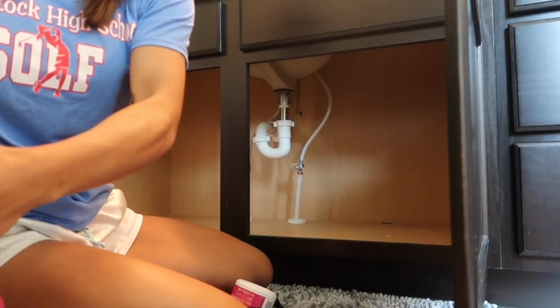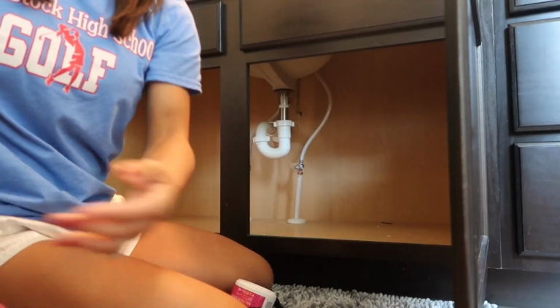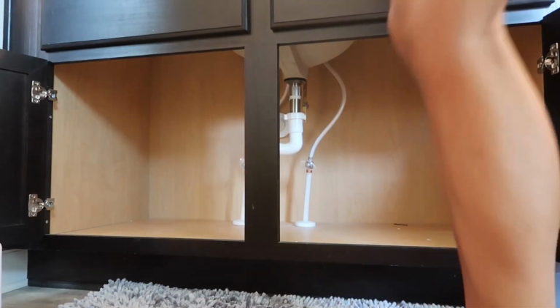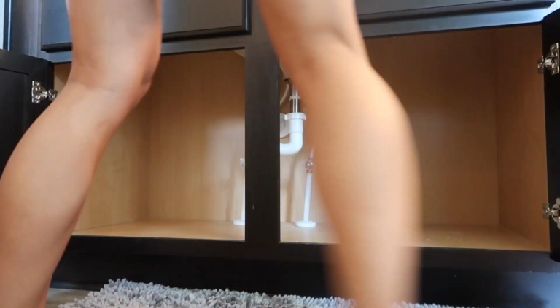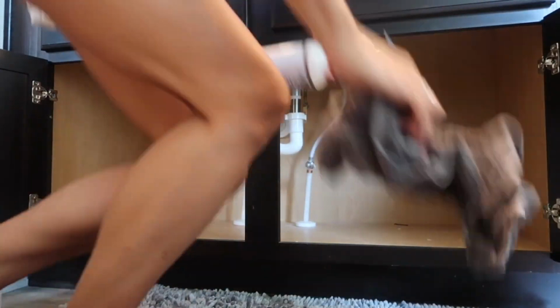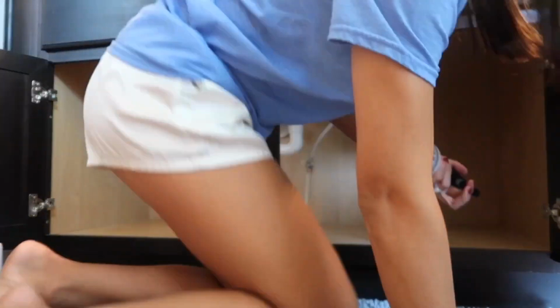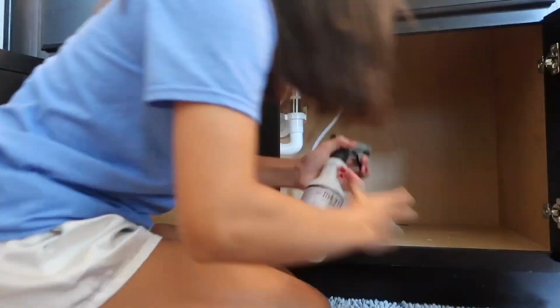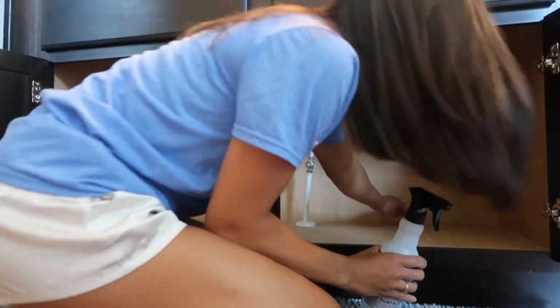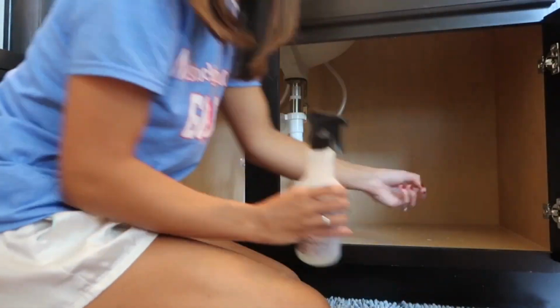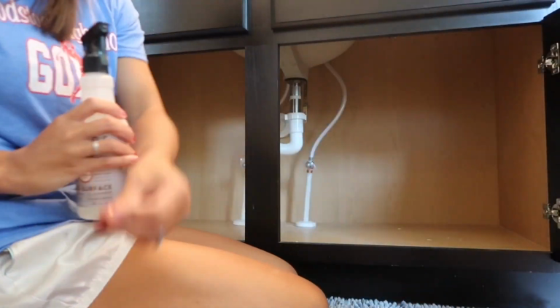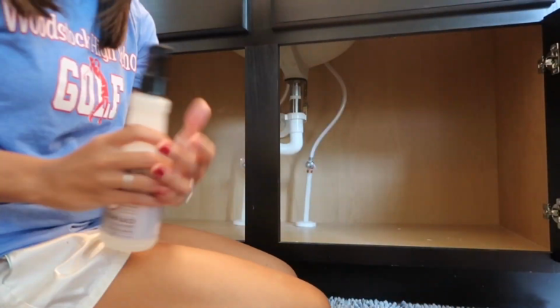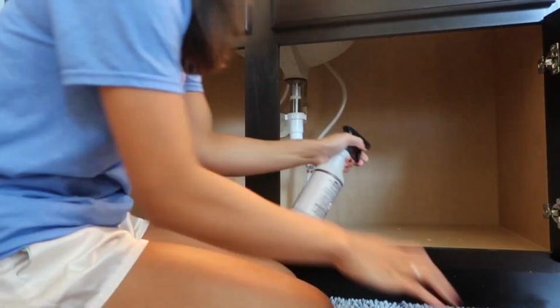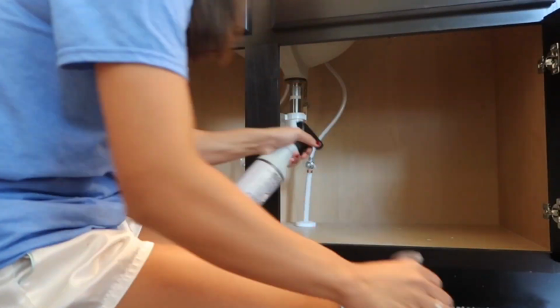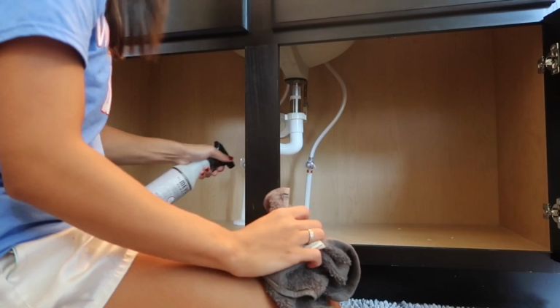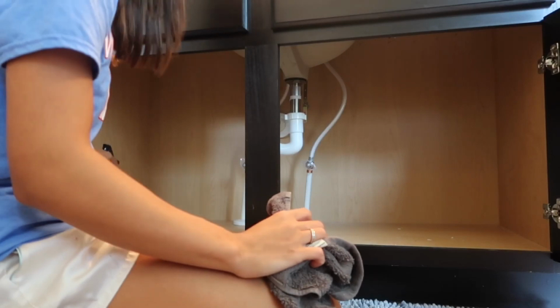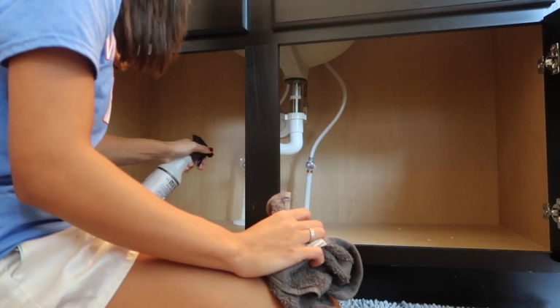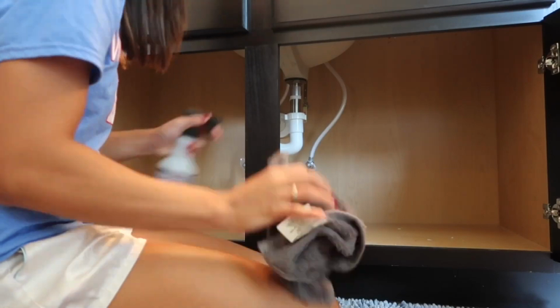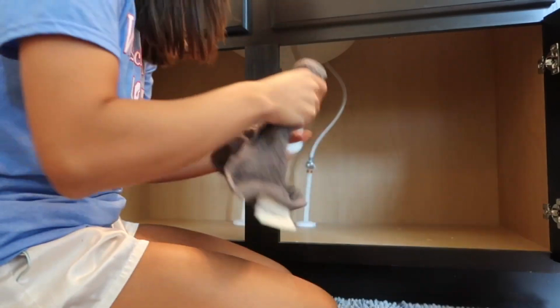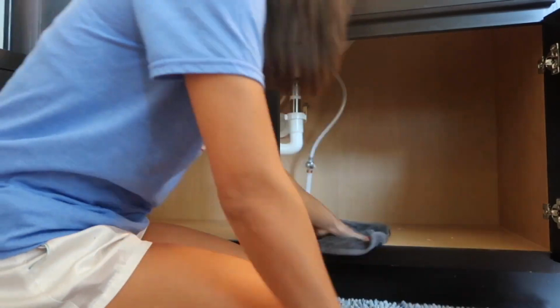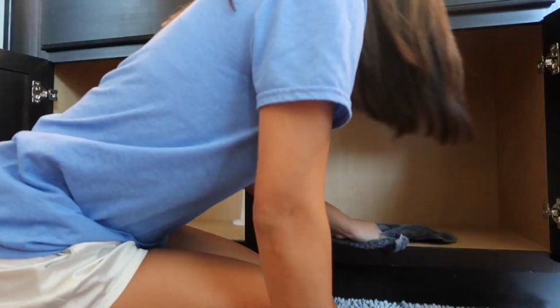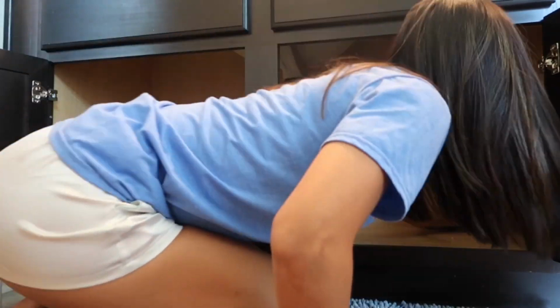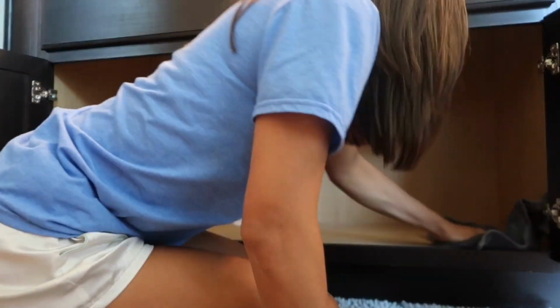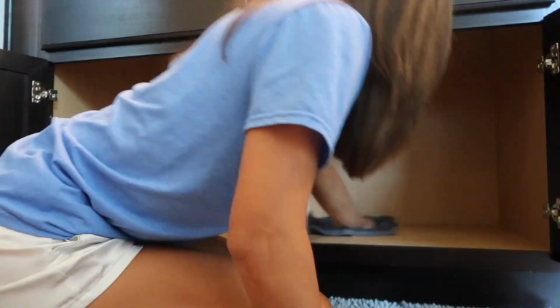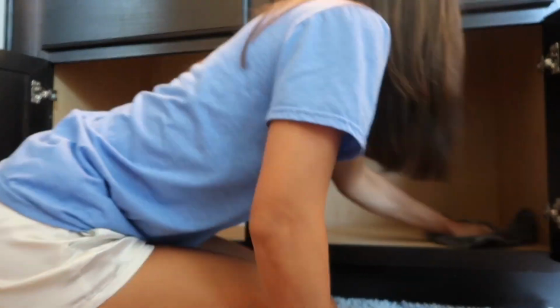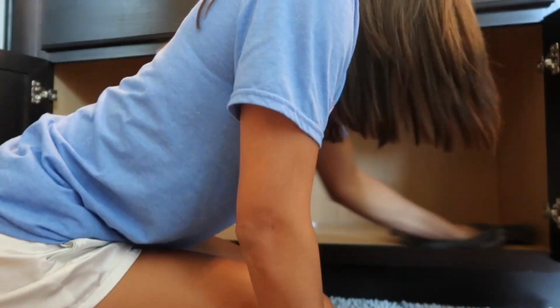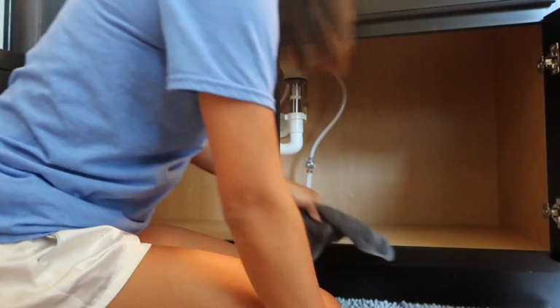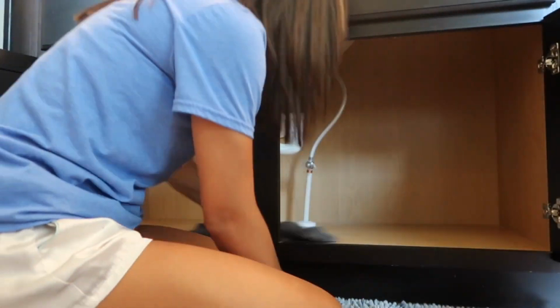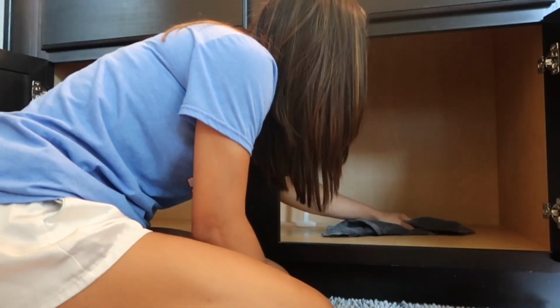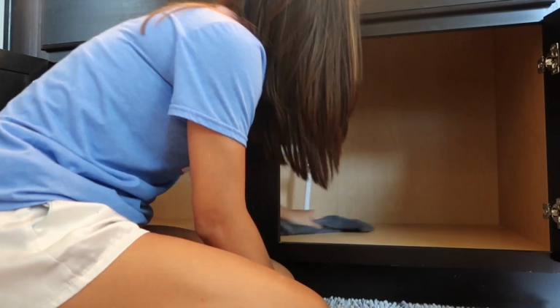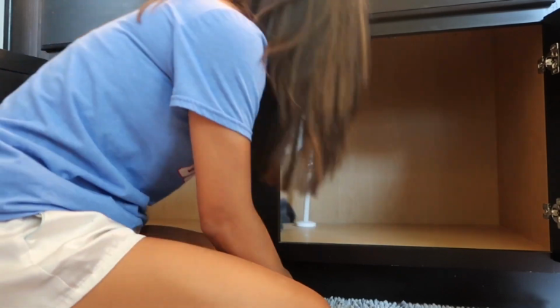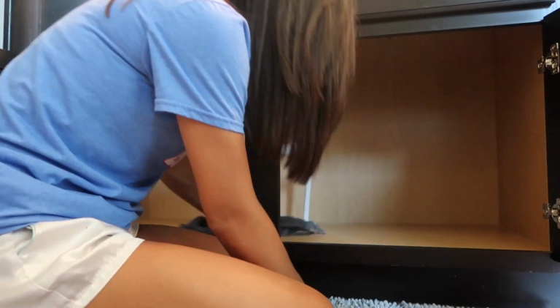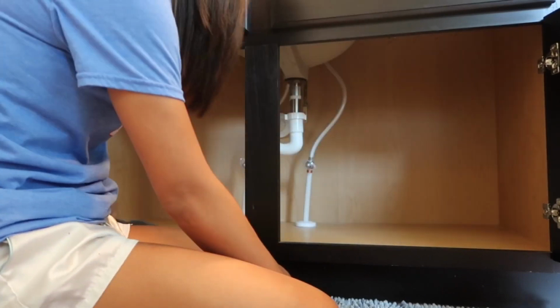So to clean, I'm using the Mrs. Meyers Cleaning Spray in the Lavender Scent, which smells super good. So I'm just going to clean that out really good and get it ready for contact paper.